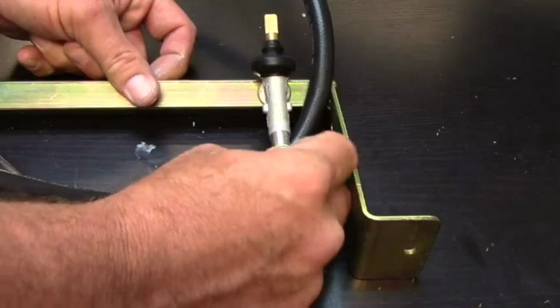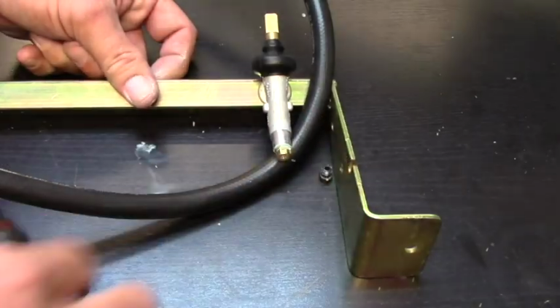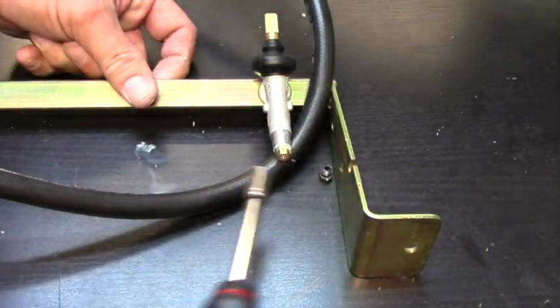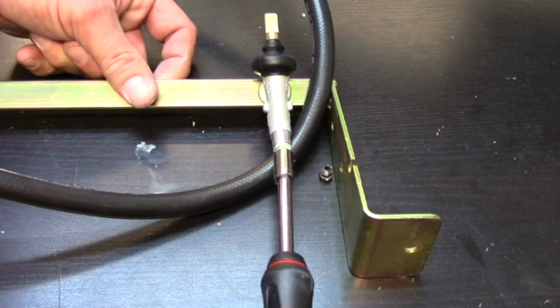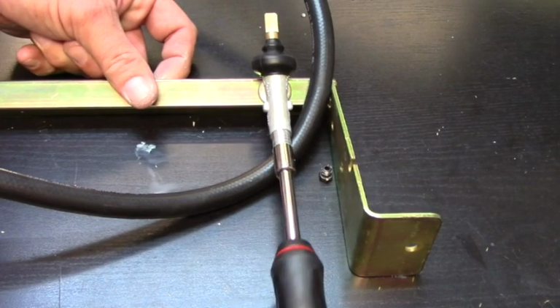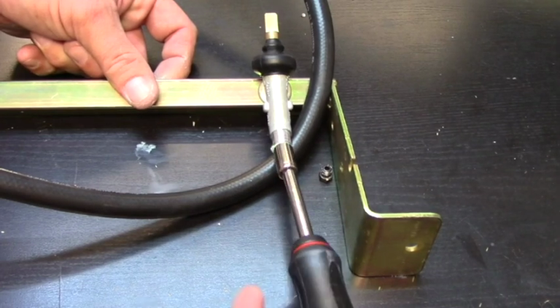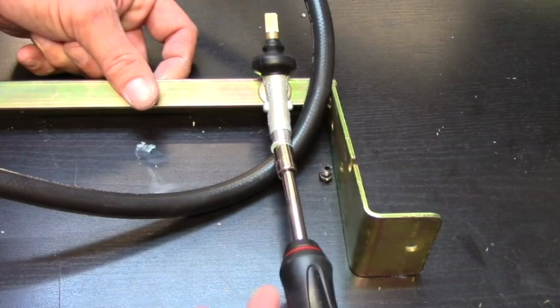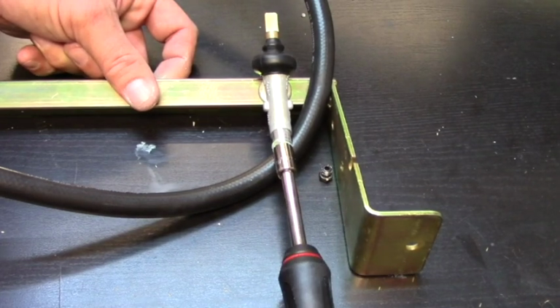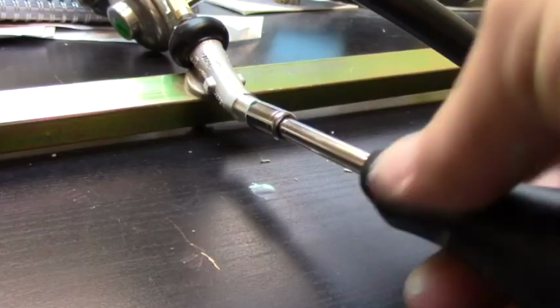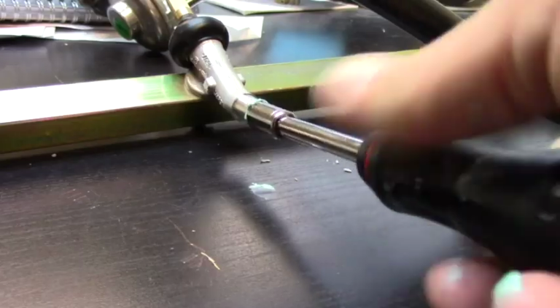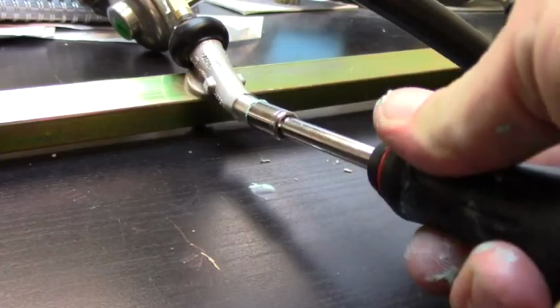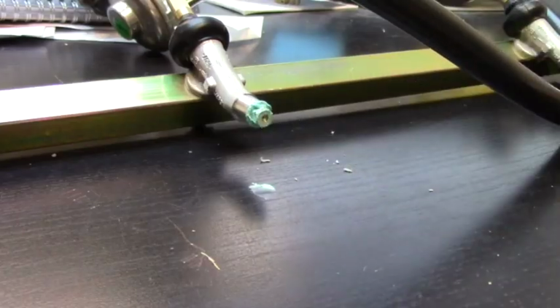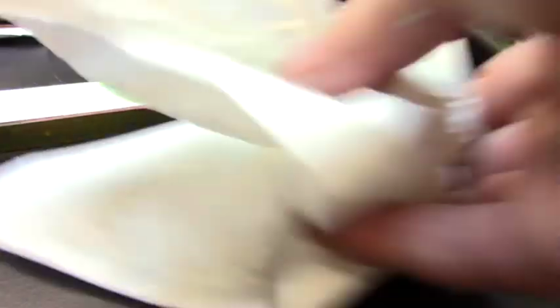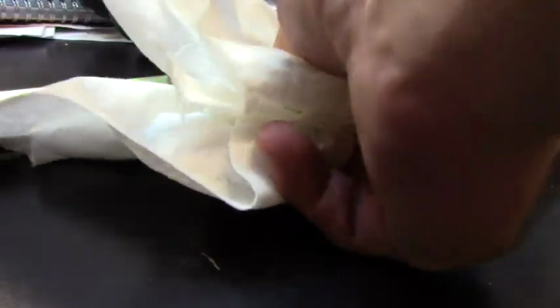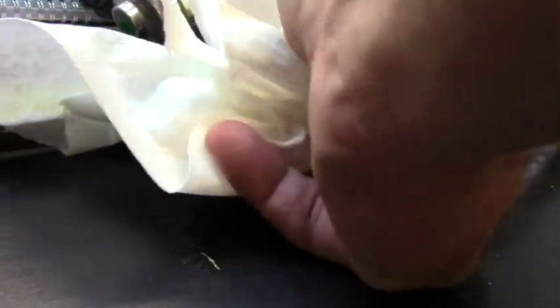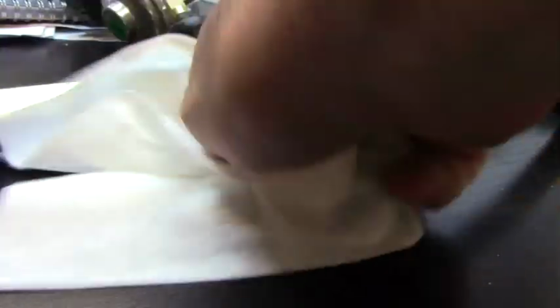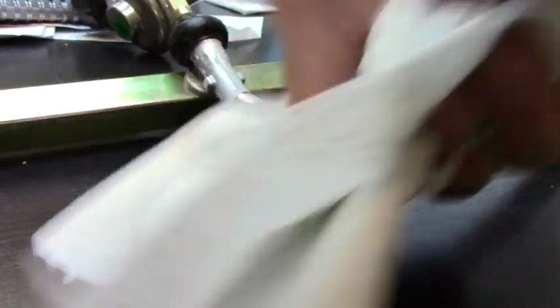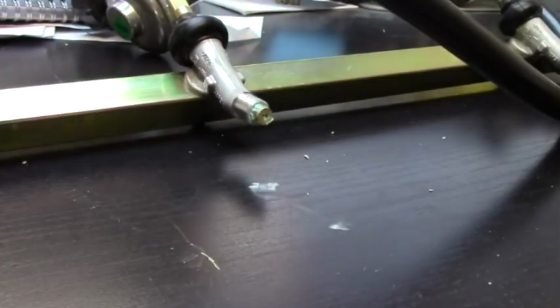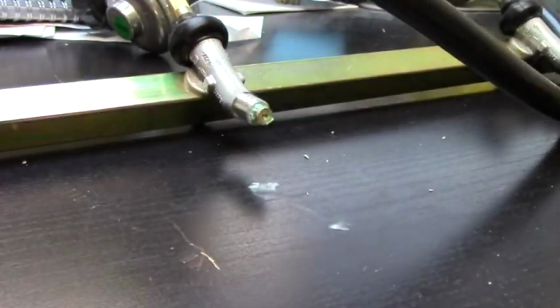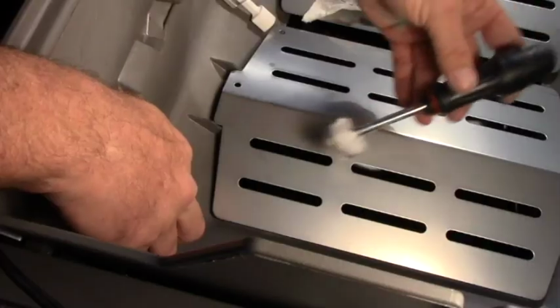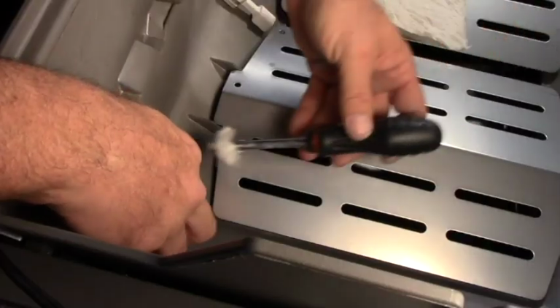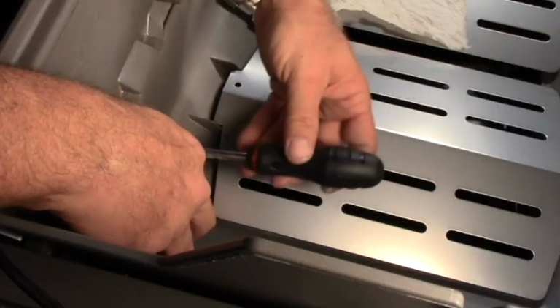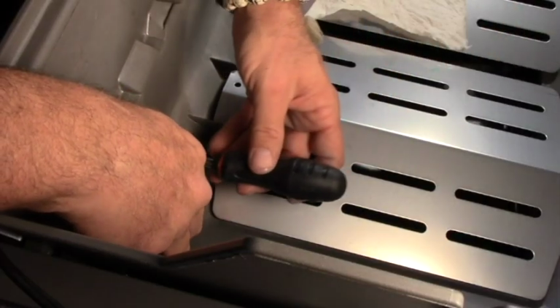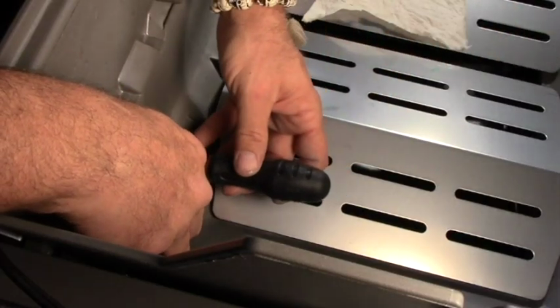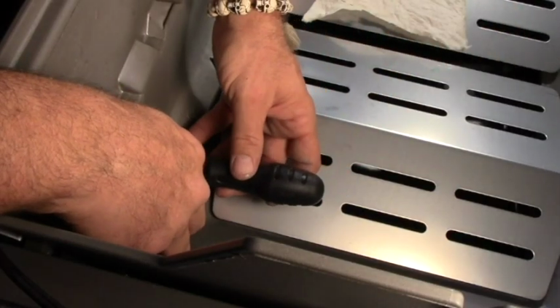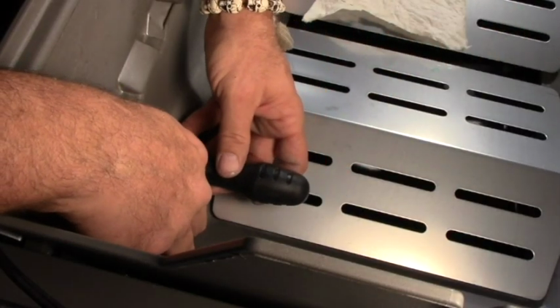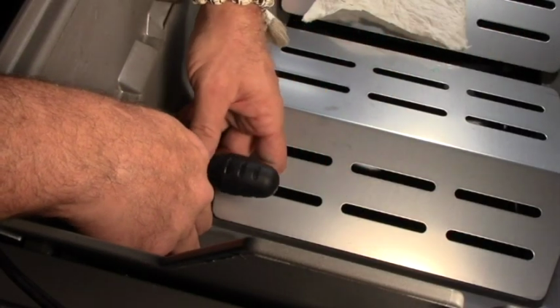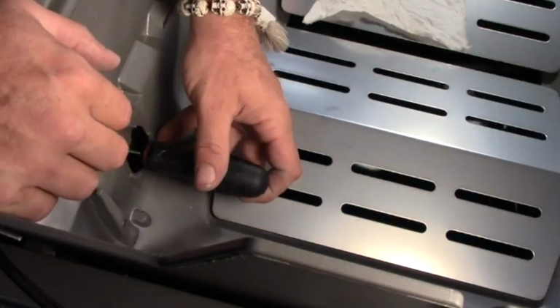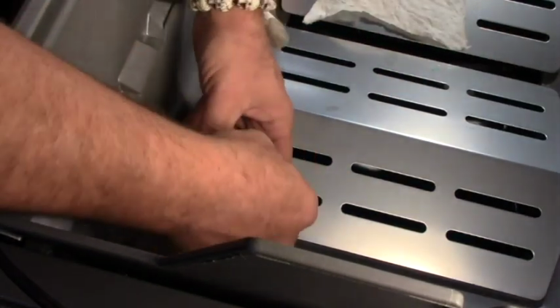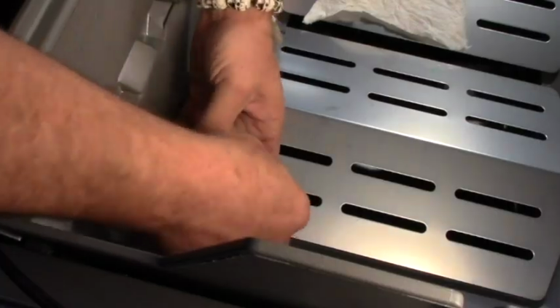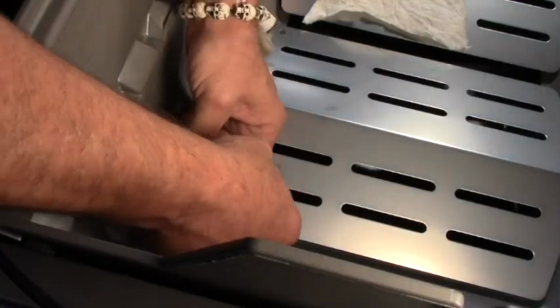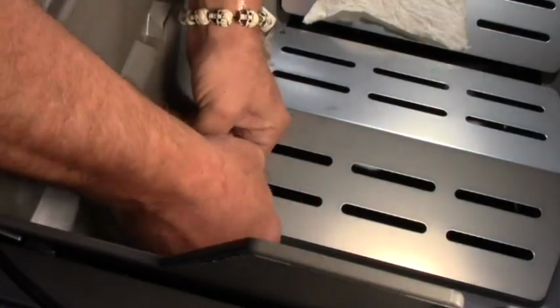When installing new gas orifices, we must be careful not to damage the threads by over-tightening, and must be careful not to get sloppy with sealant, which can block gas flow if installed anywhere other than the orifice threads.